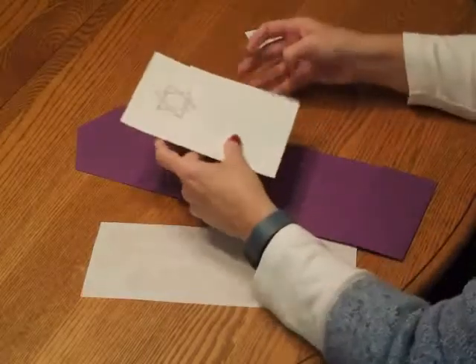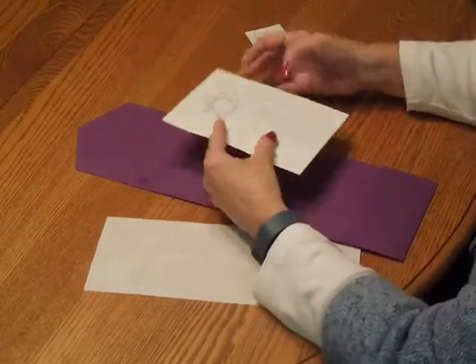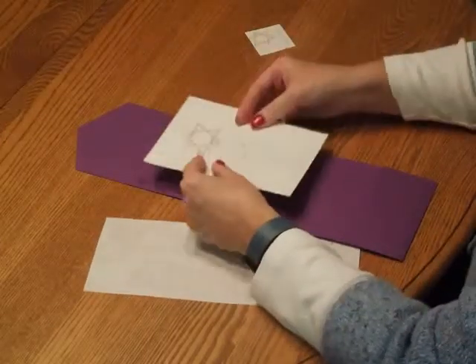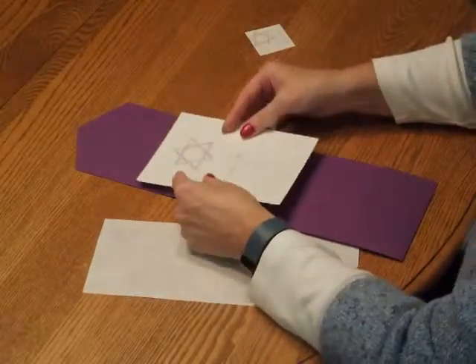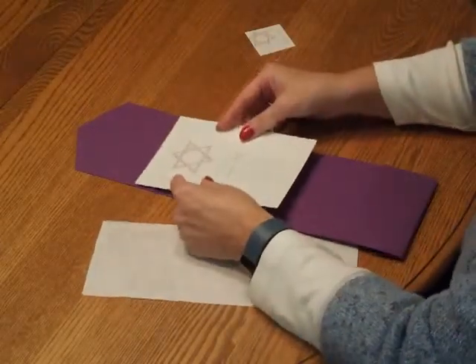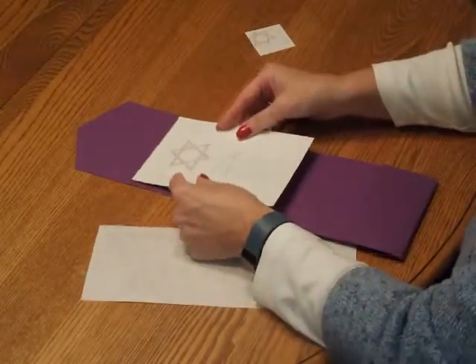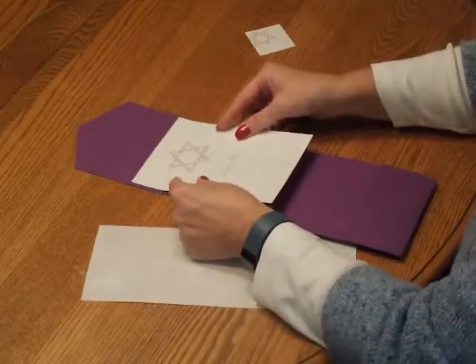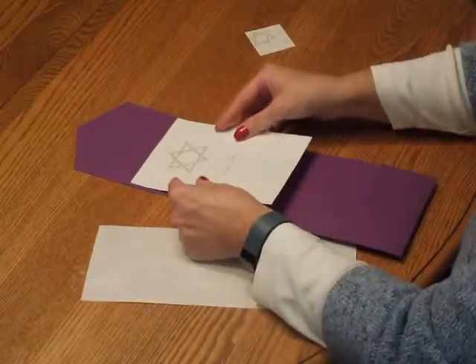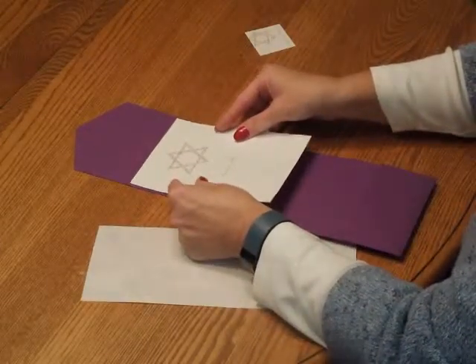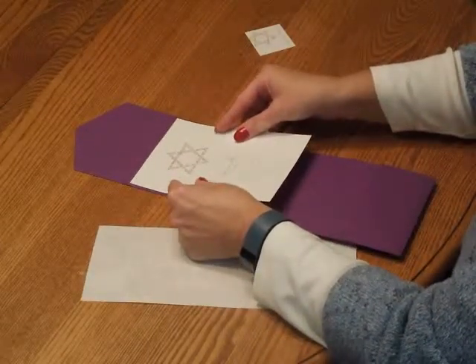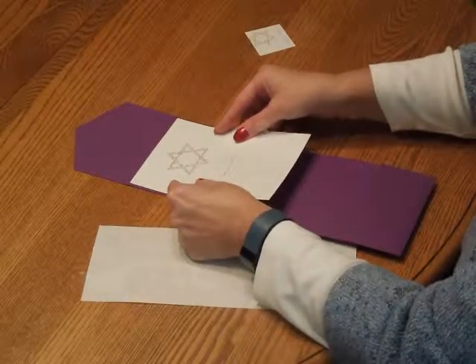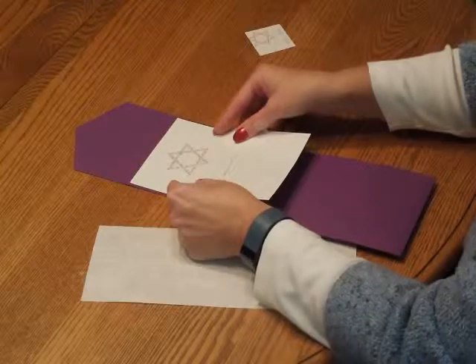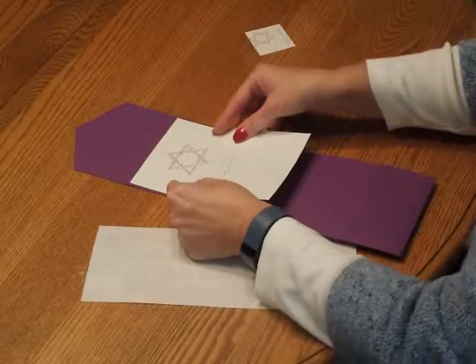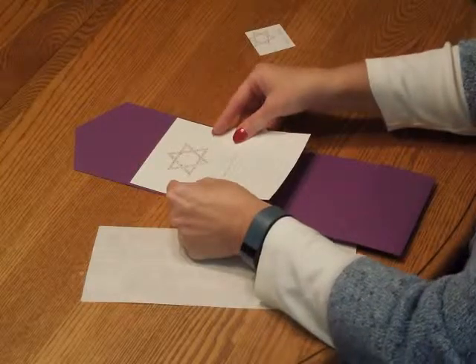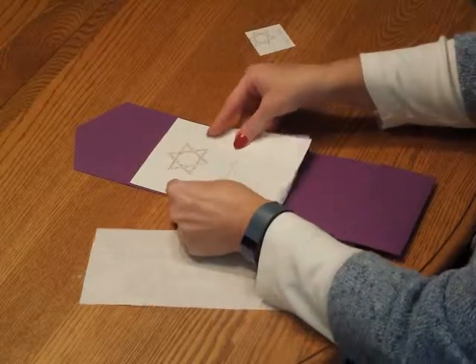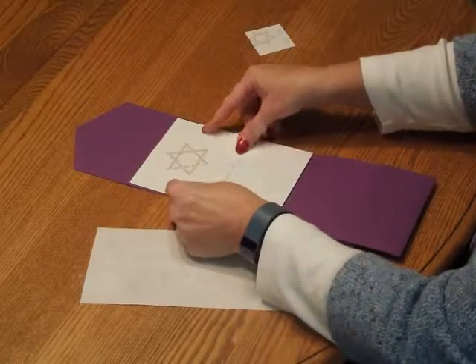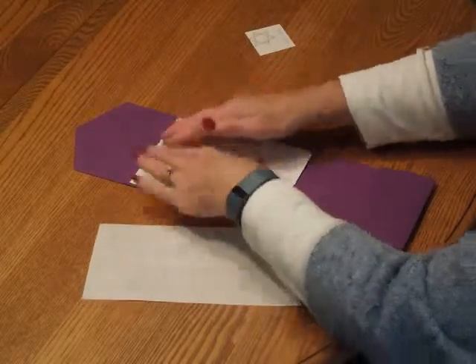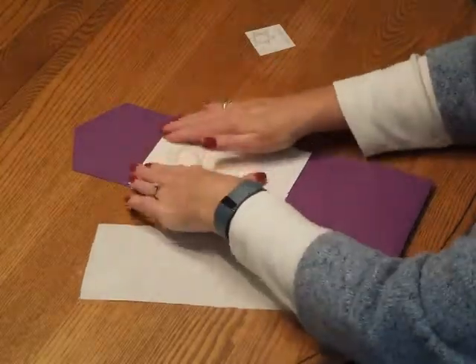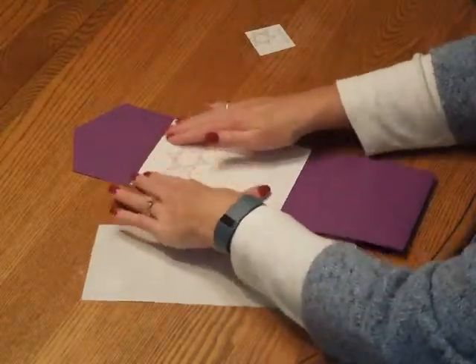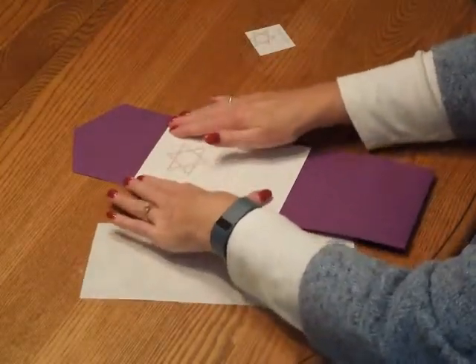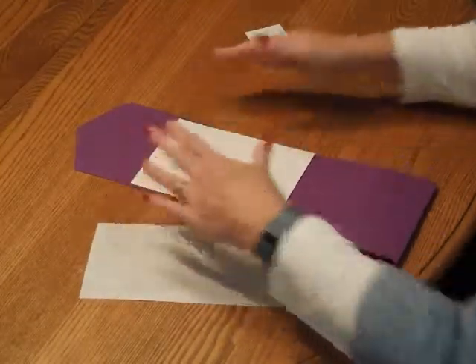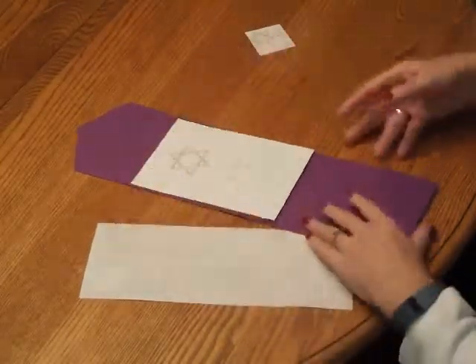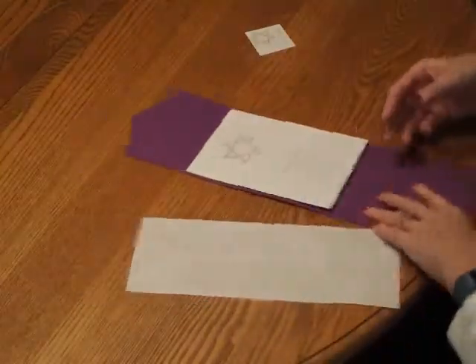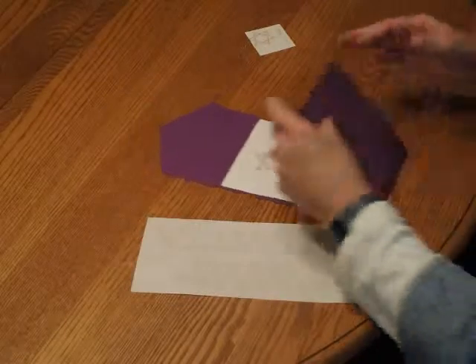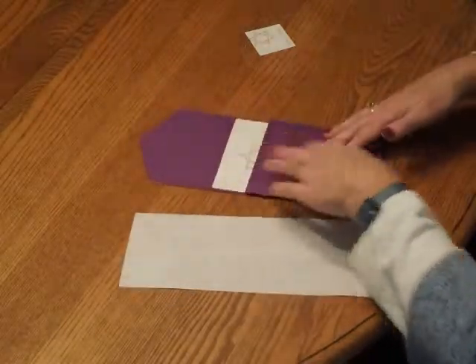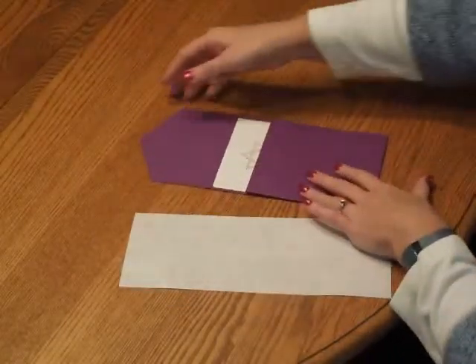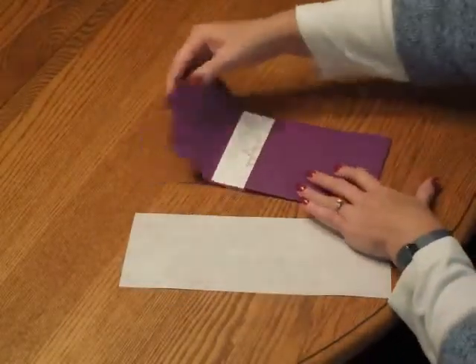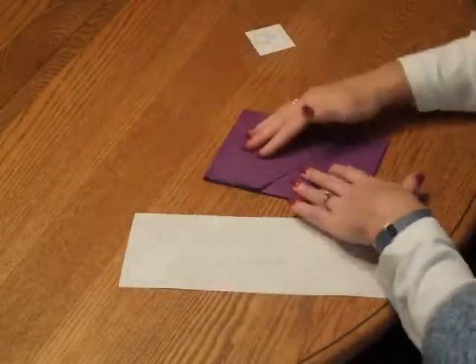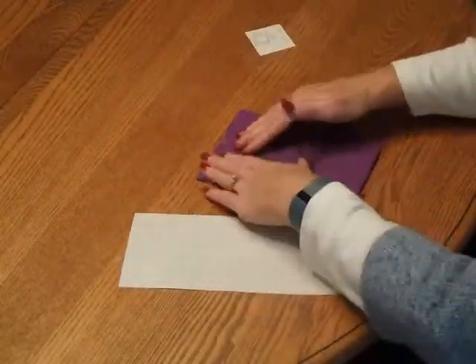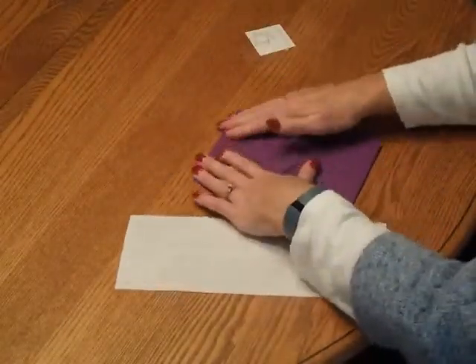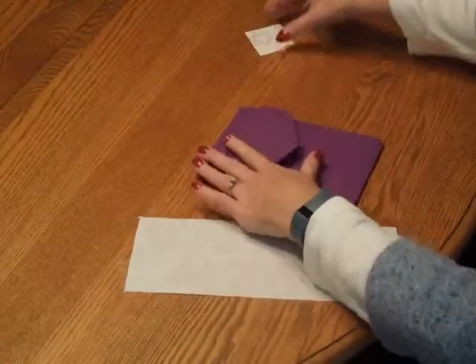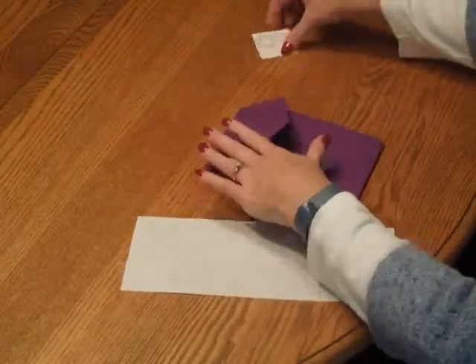Pick up the invitation card and carefully position it so it's nice and centered on the pocket, then press it down.